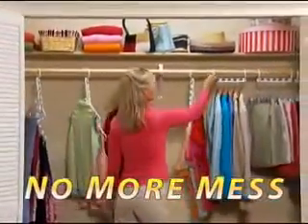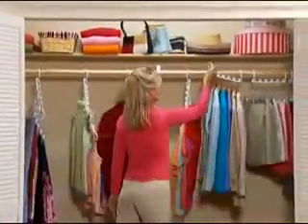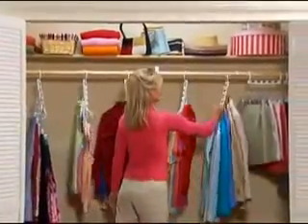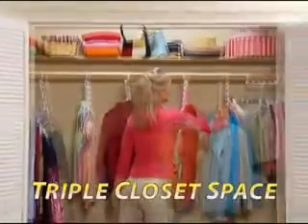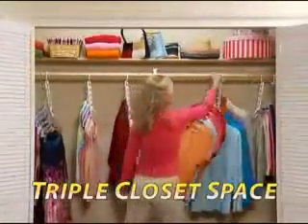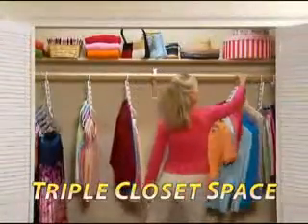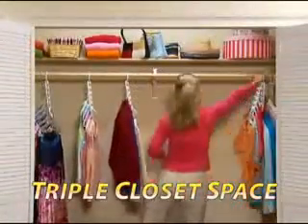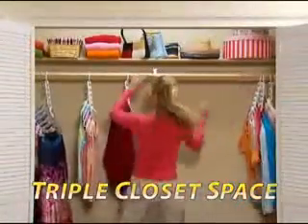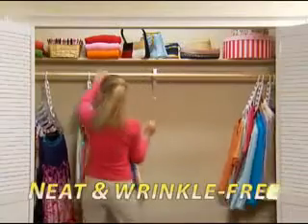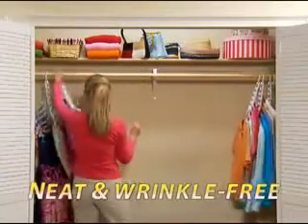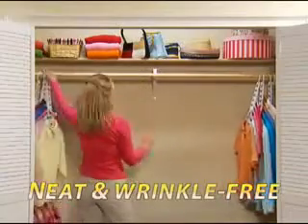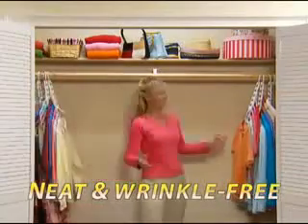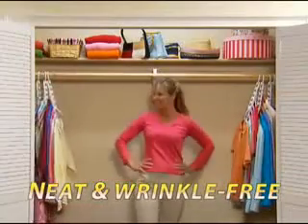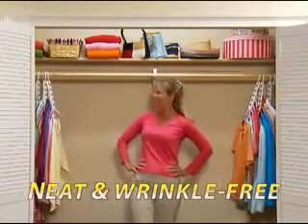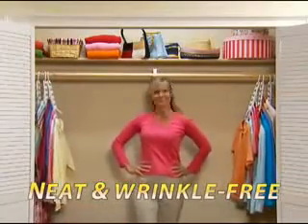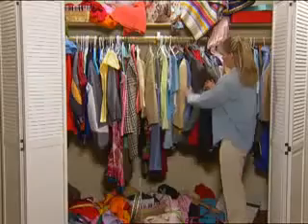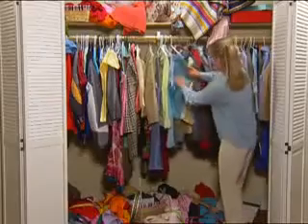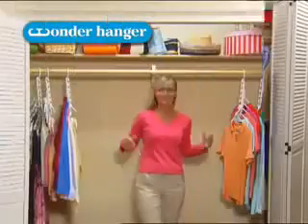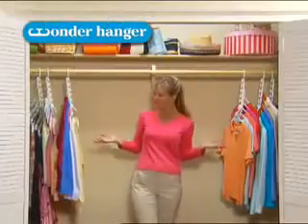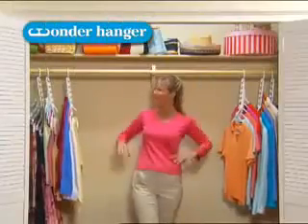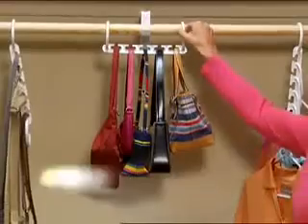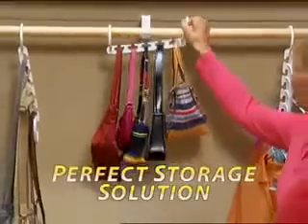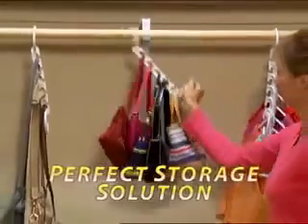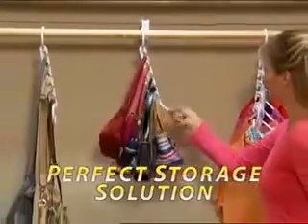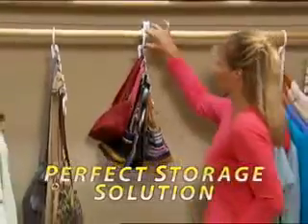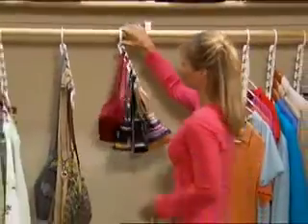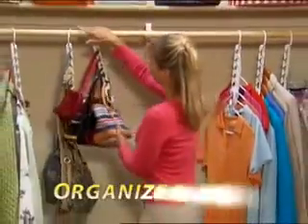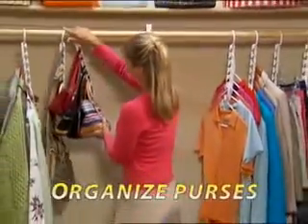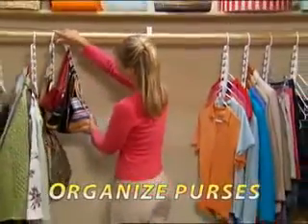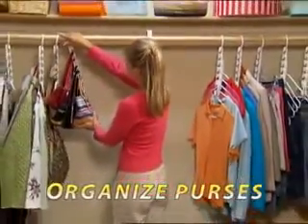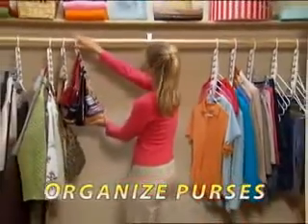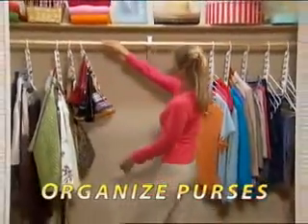Wonder Hanger is guaranteed to triple your closet space for neat, wrinkle-free, perfectly organized clothes. Go from this to this. Purses are a pain to store, but Wonder Hanger neatly organizes all your purses.